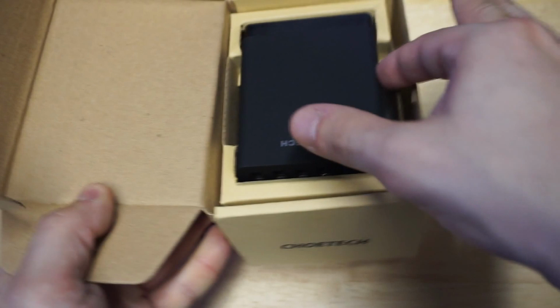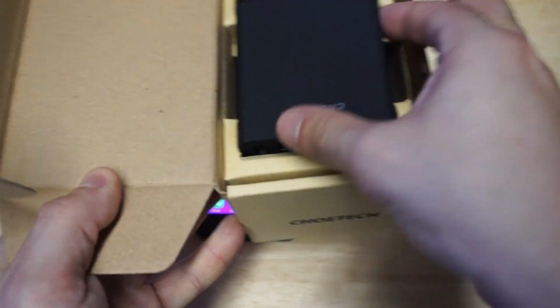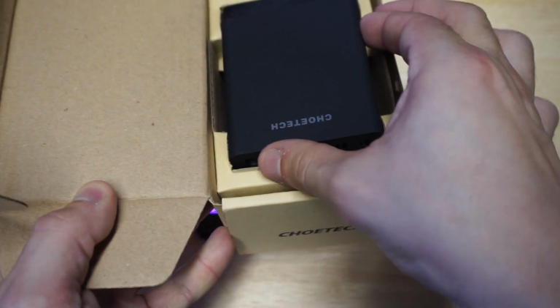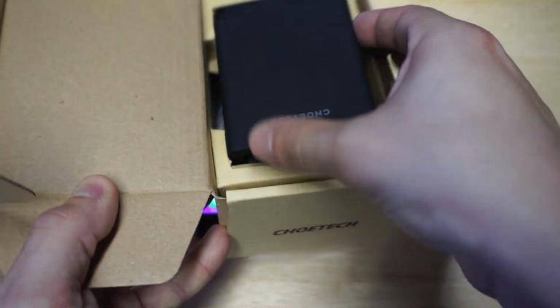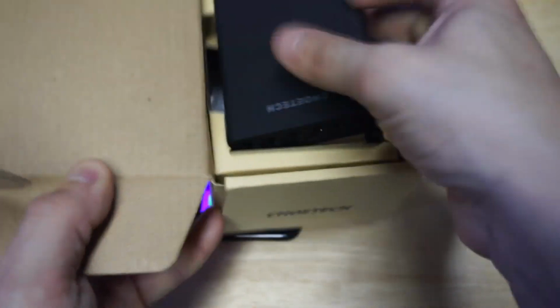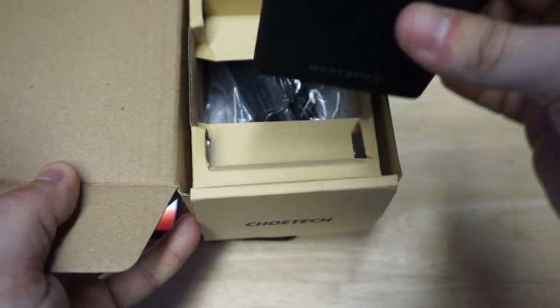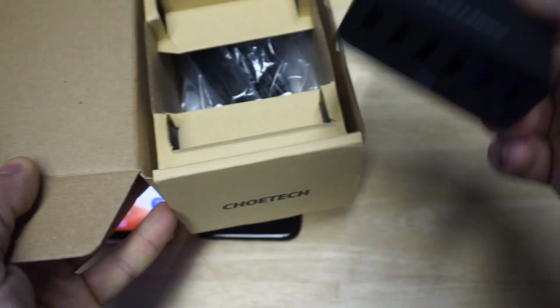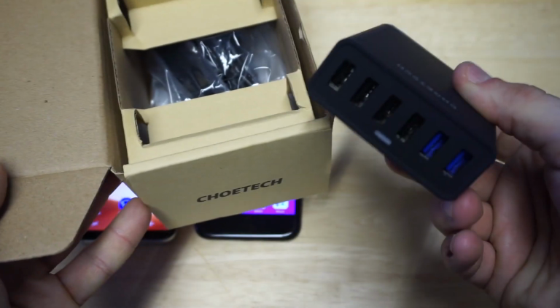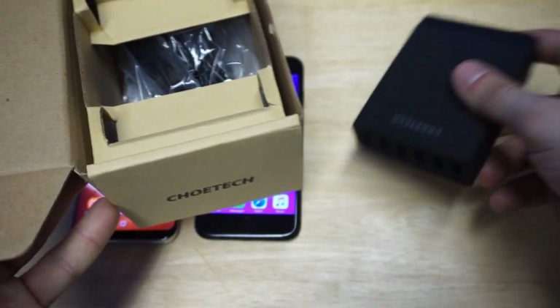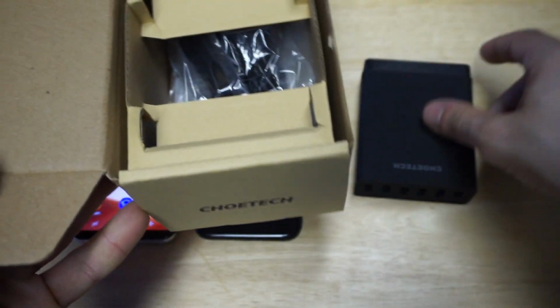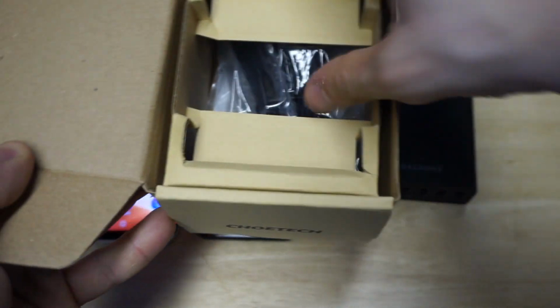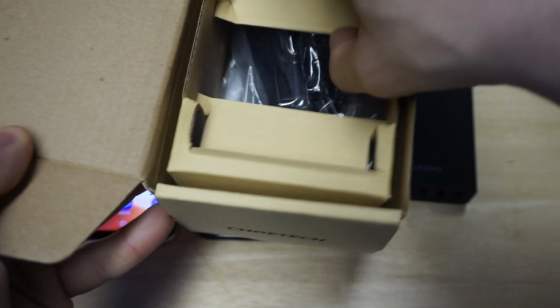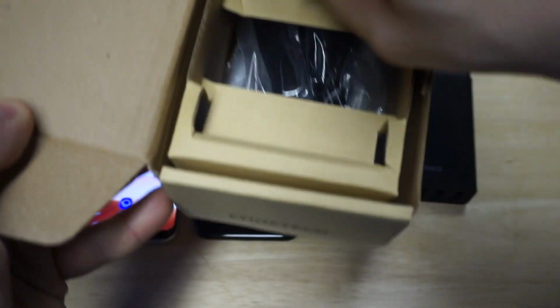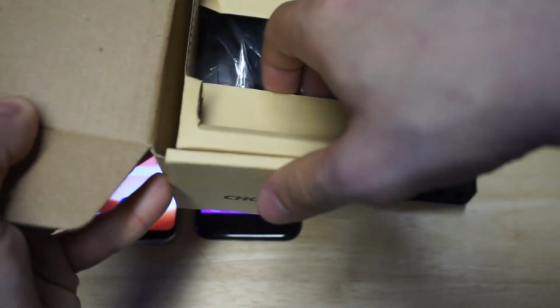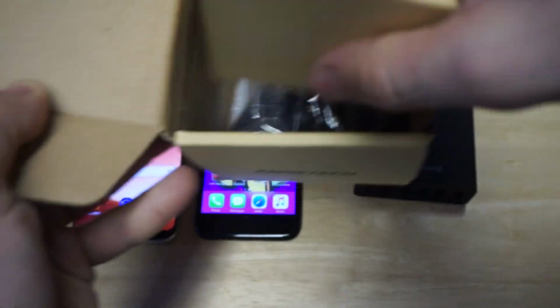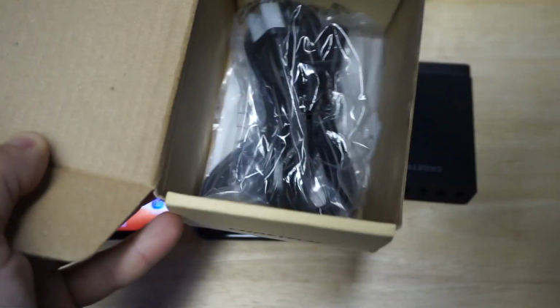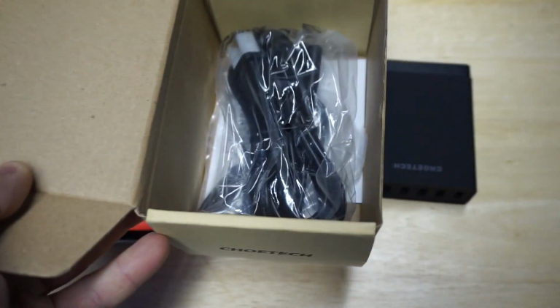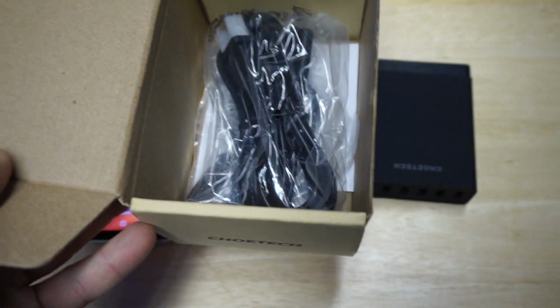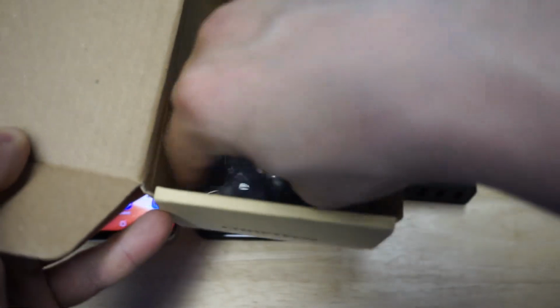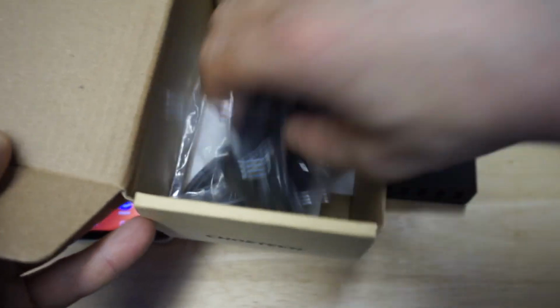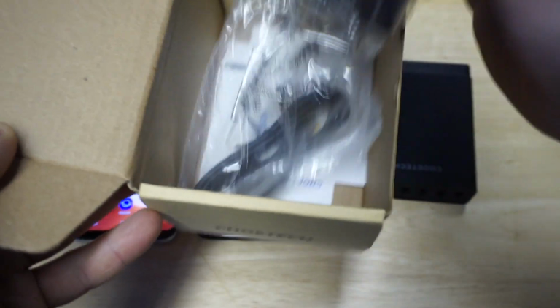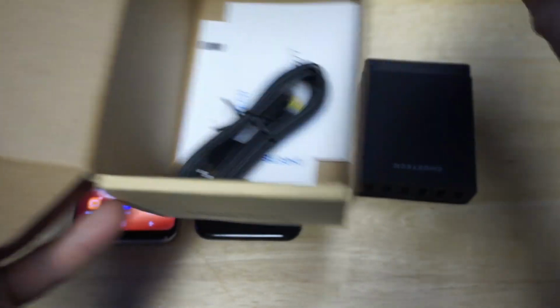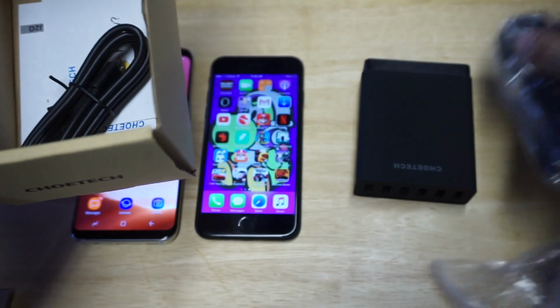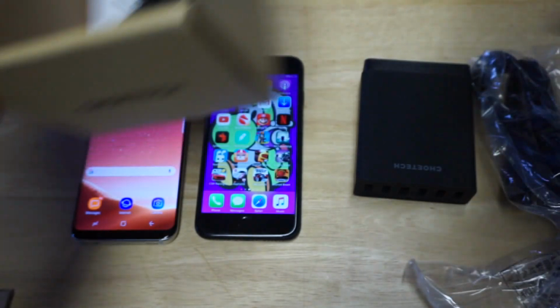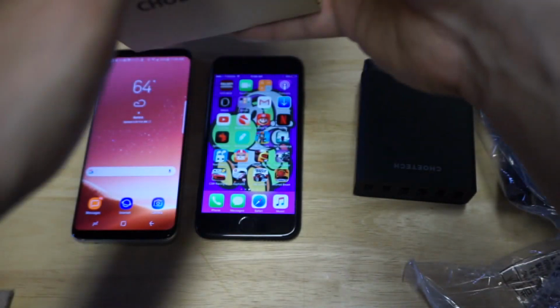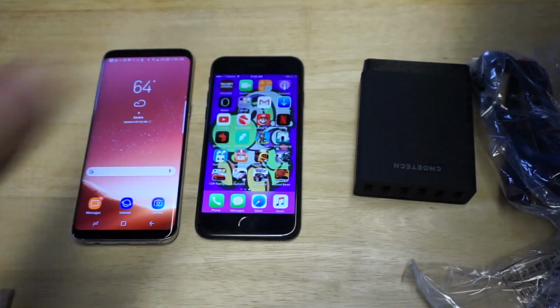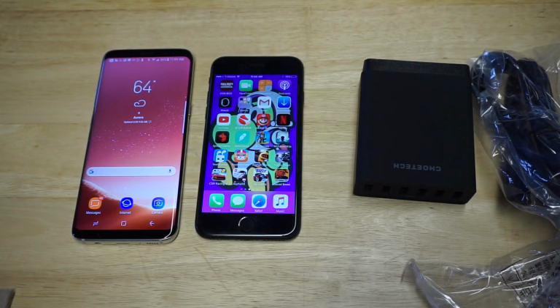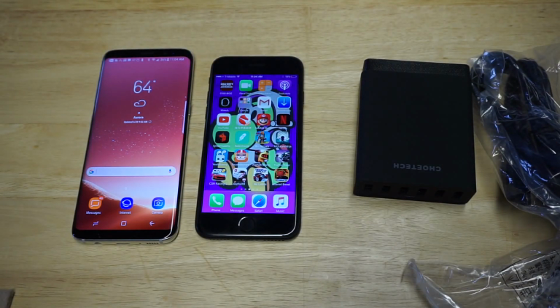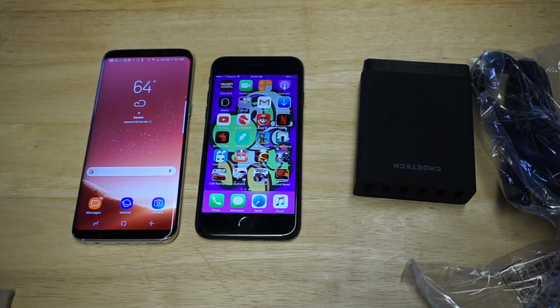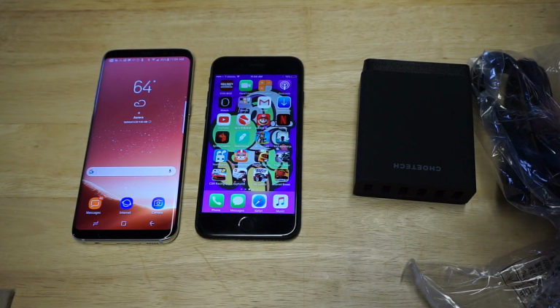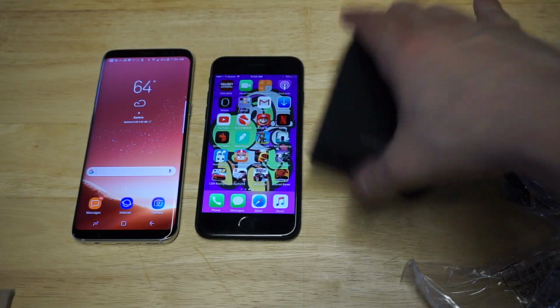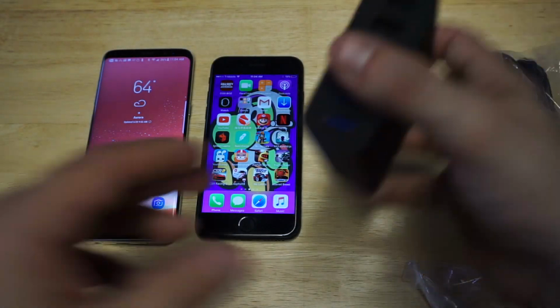It looks like we got the actual charging port station right here, and then we've got the plug. It comes with the wall charger for it and whatnot.